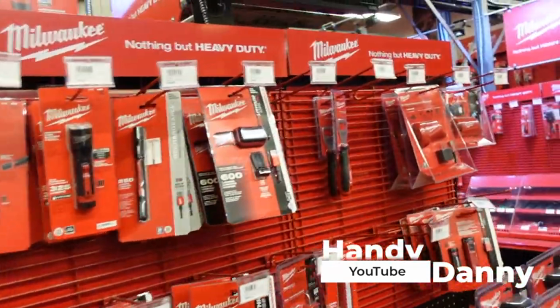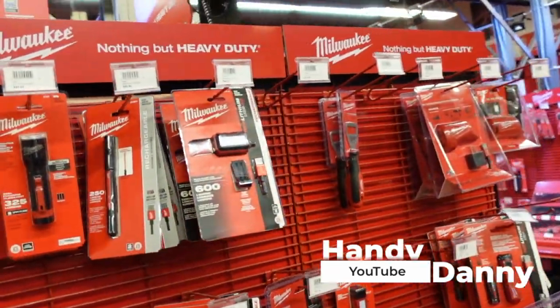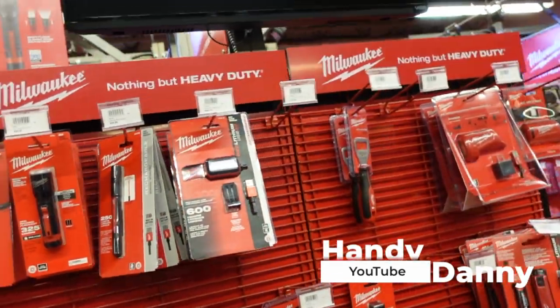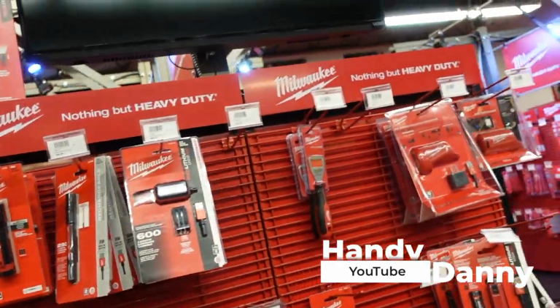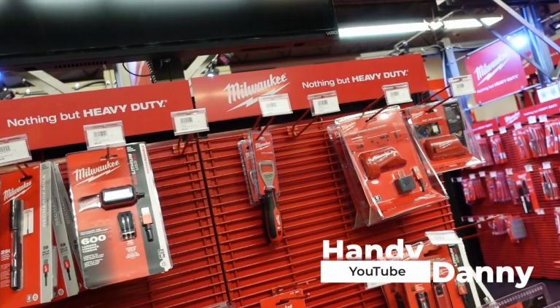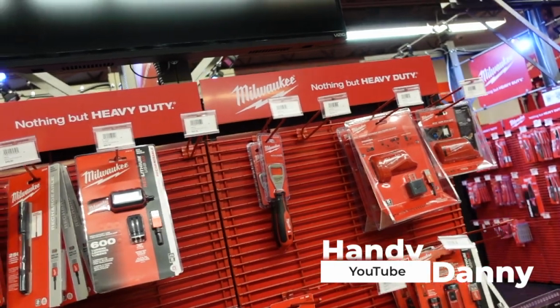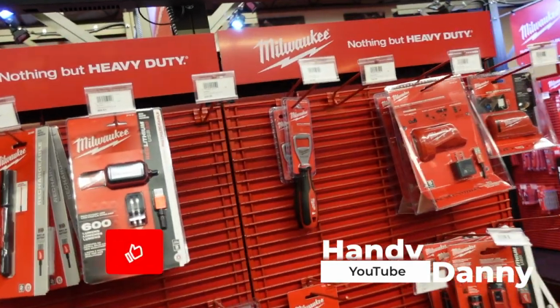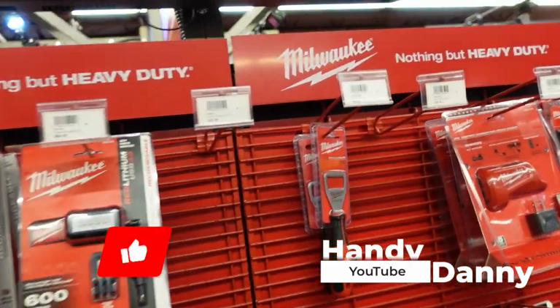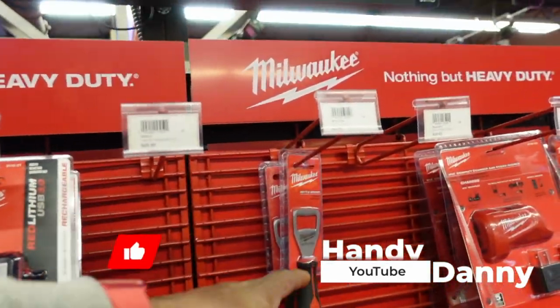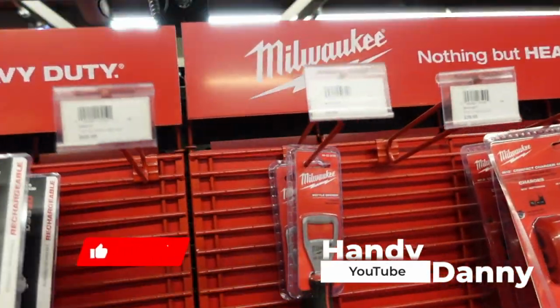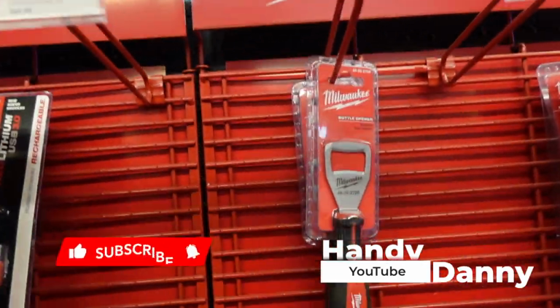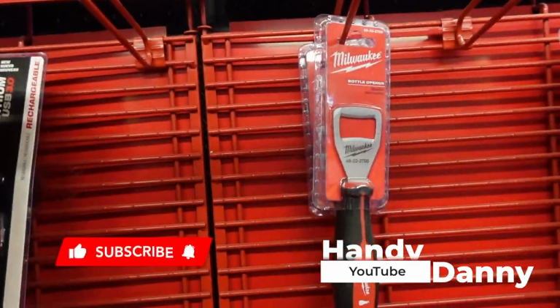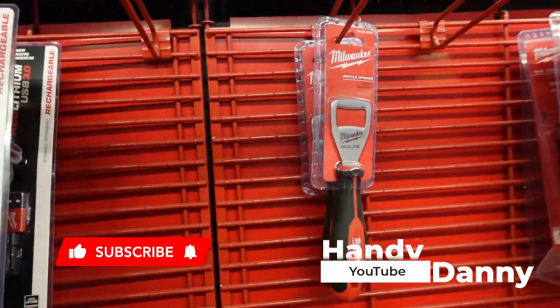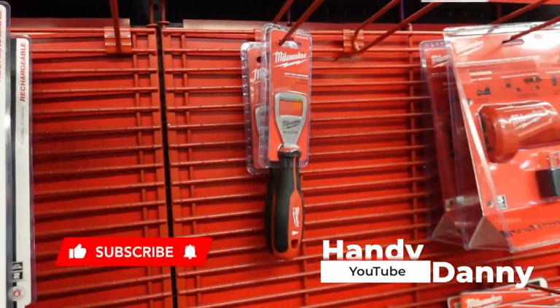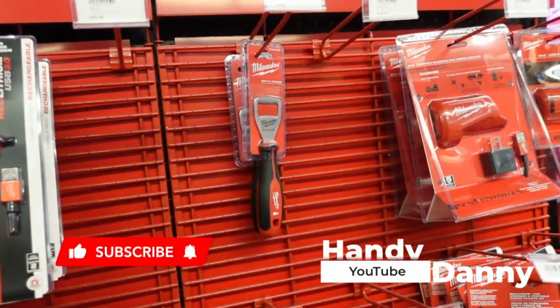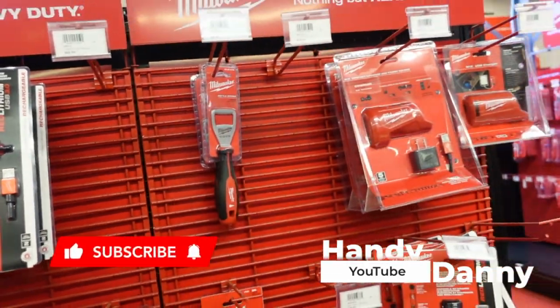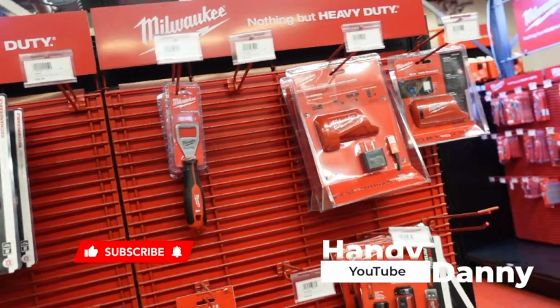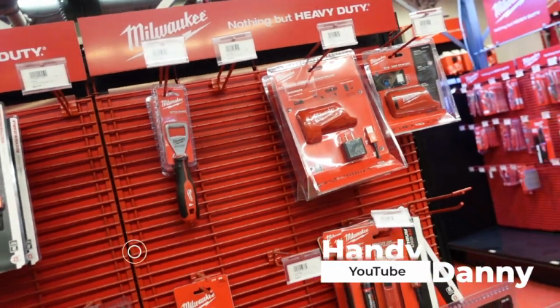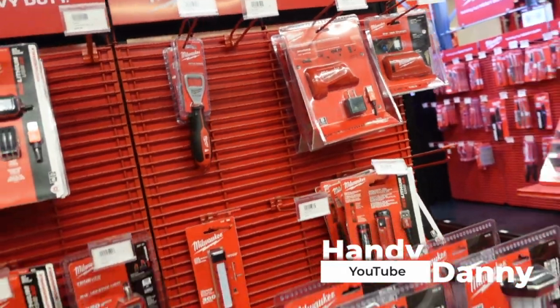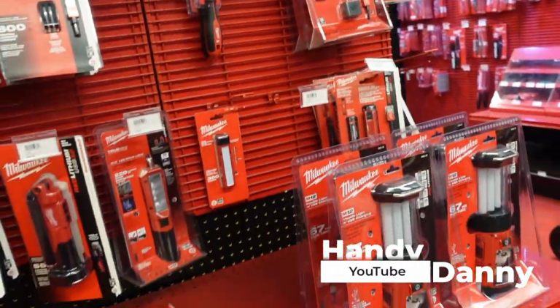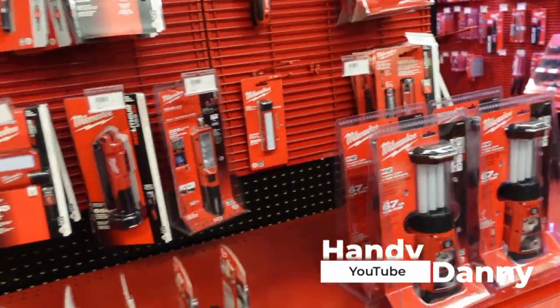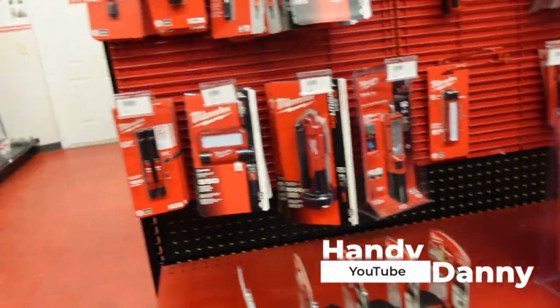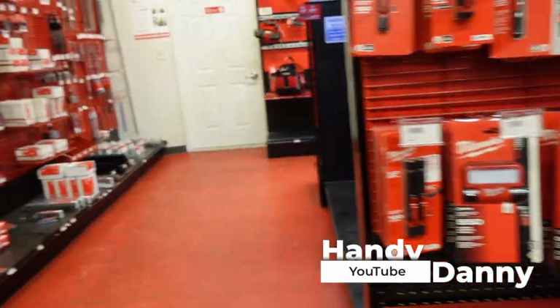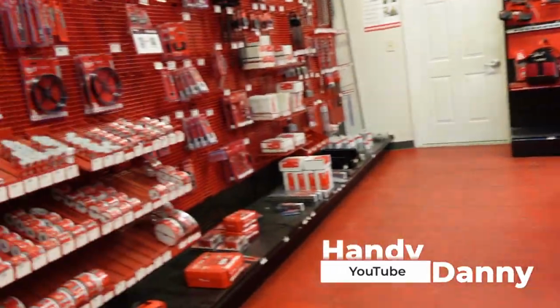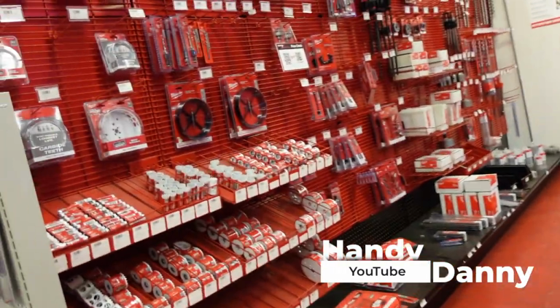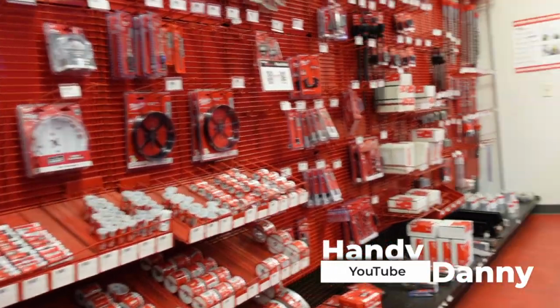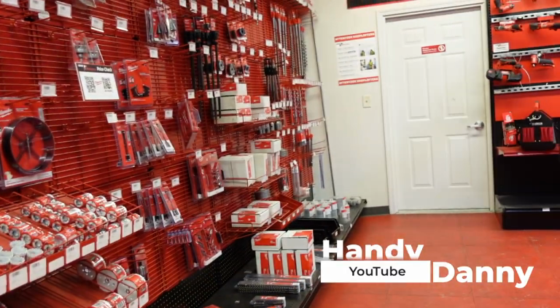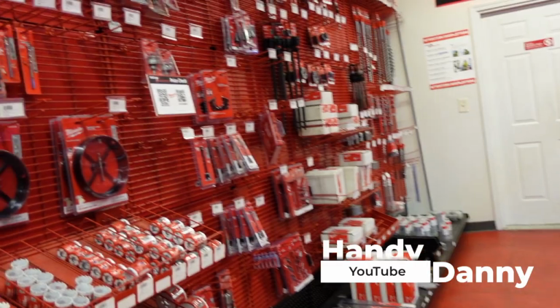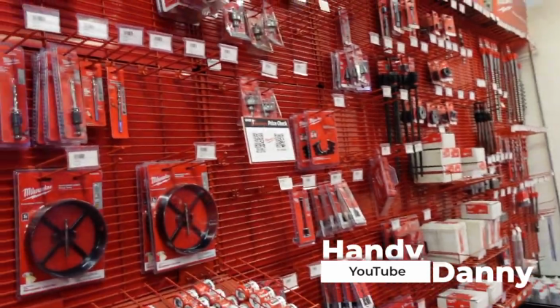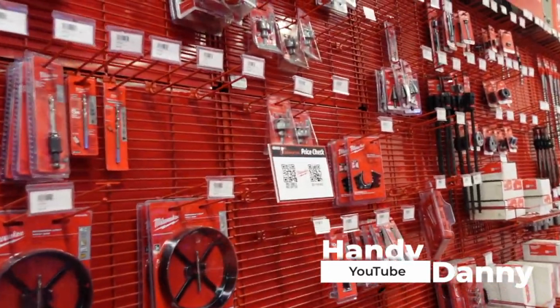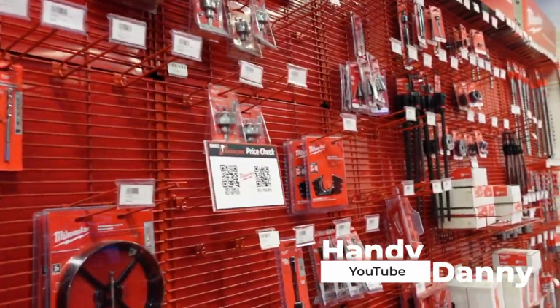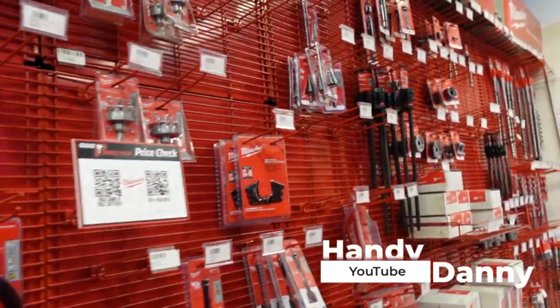All right, just my last little run over here. They got a bottle opener — not sure what we need that for on a job site, but hey, somebody needs it. All kinds of different things. I love this spot.